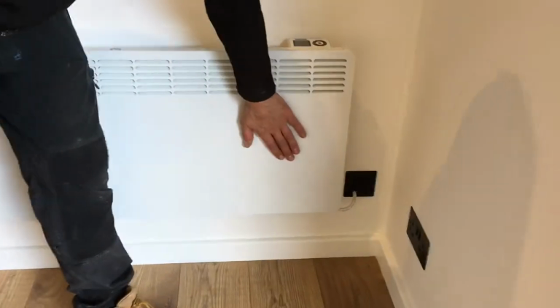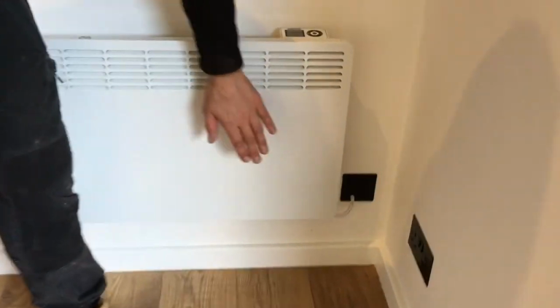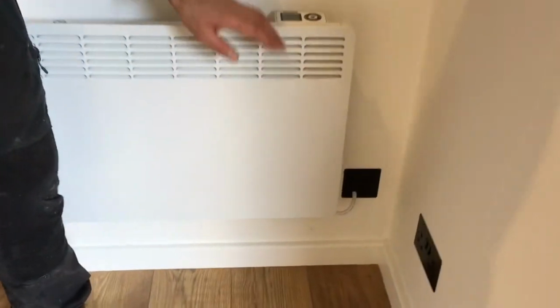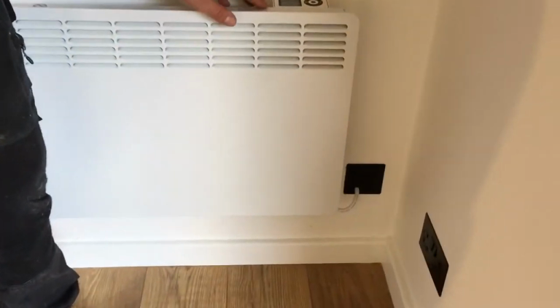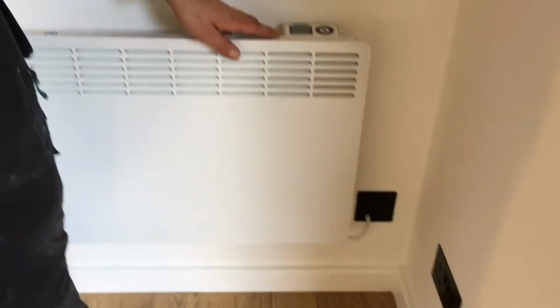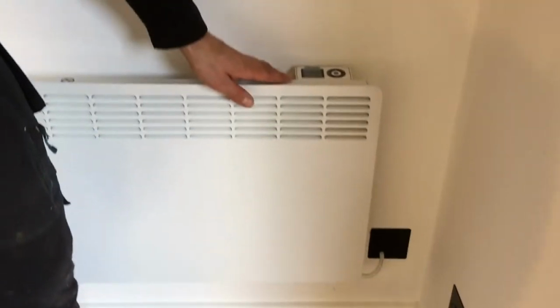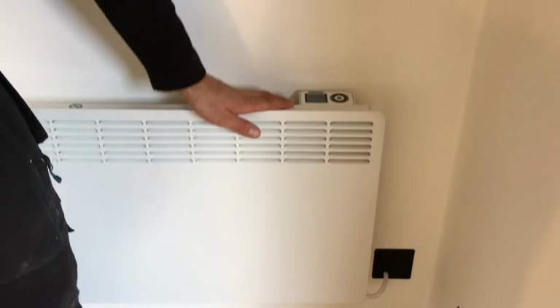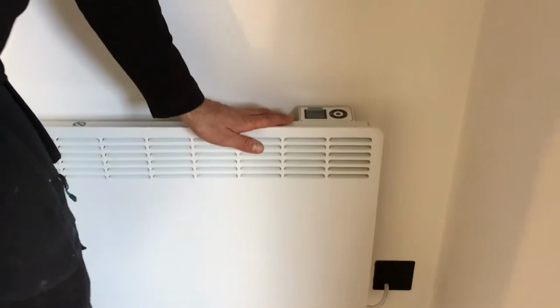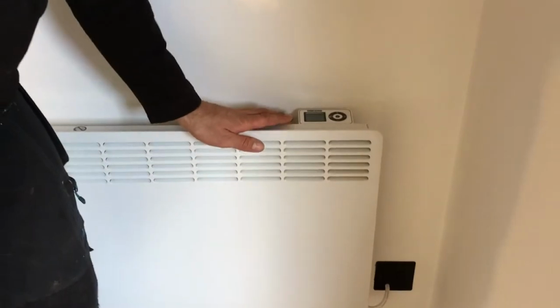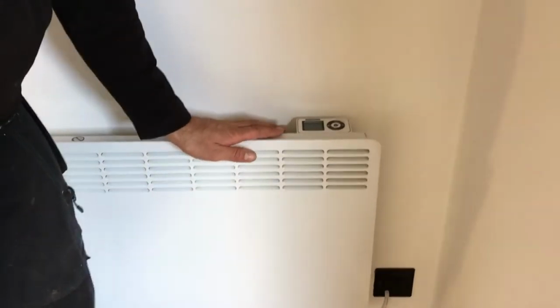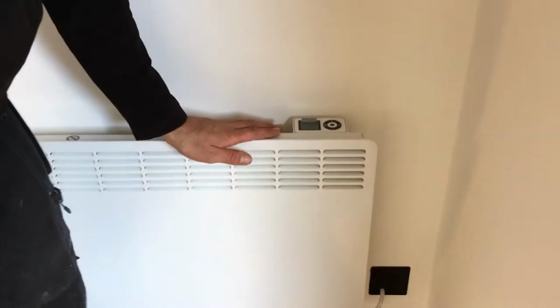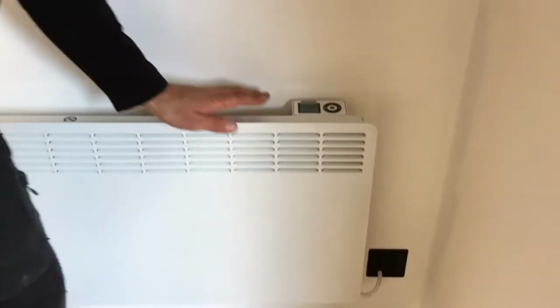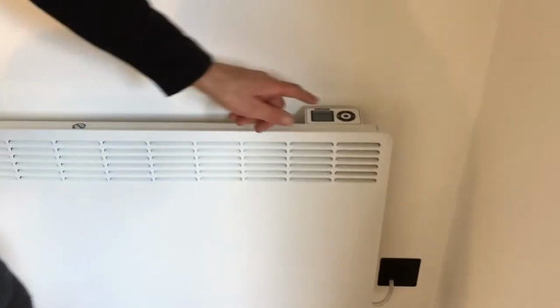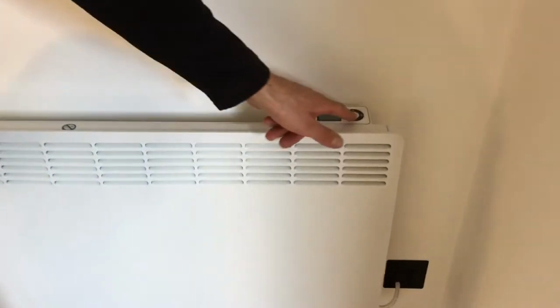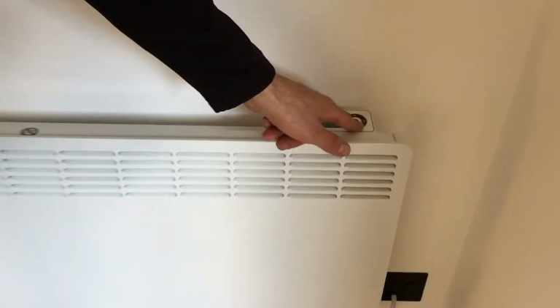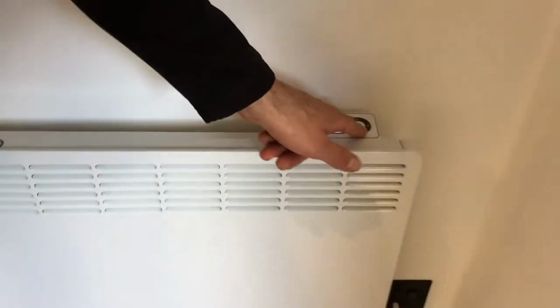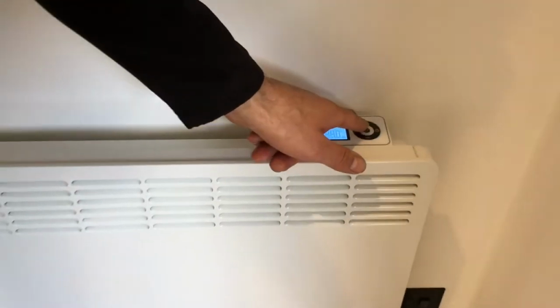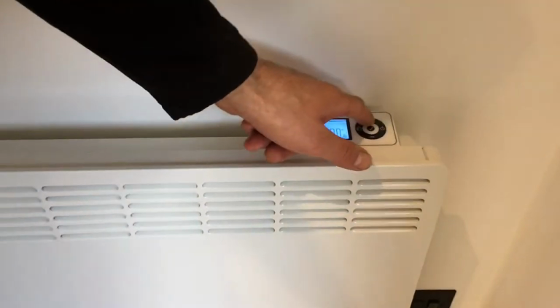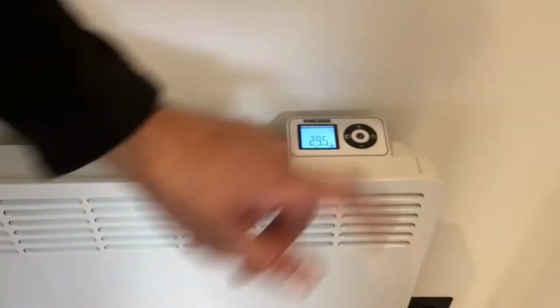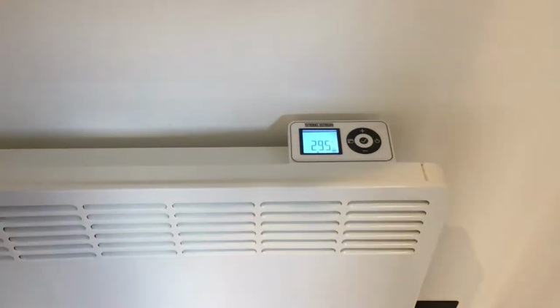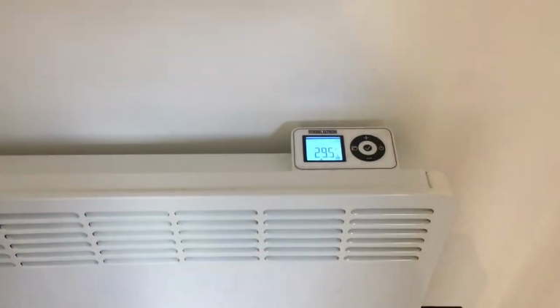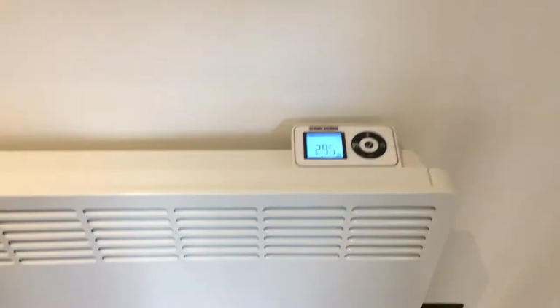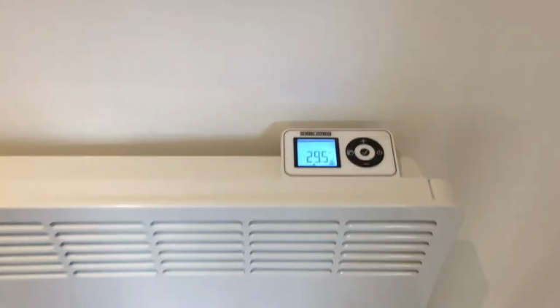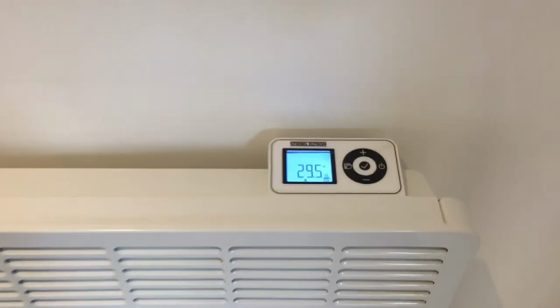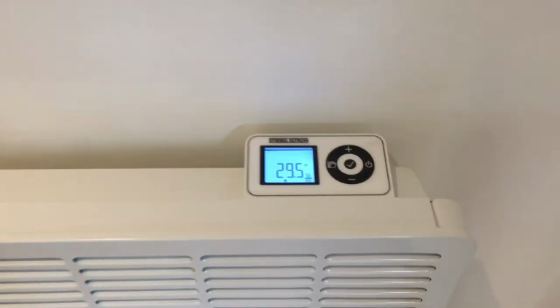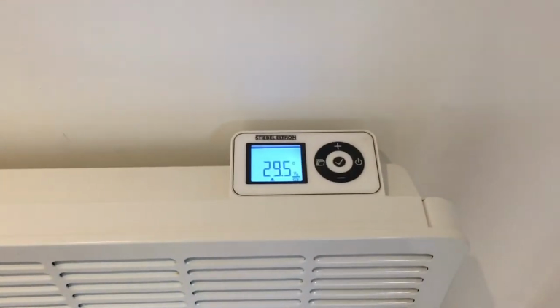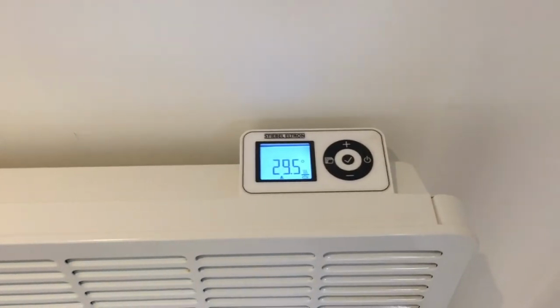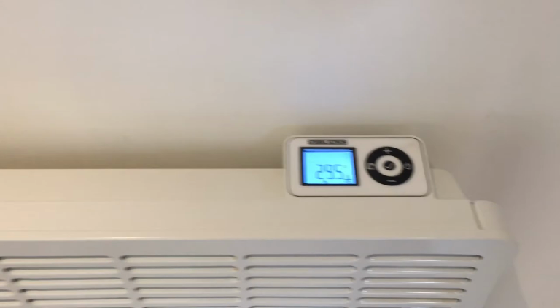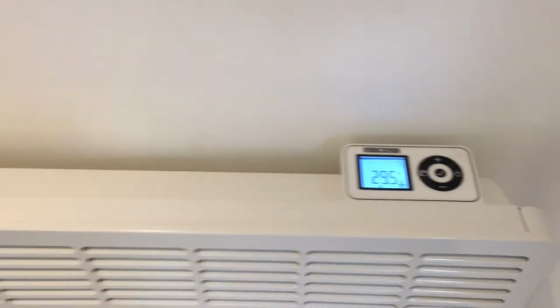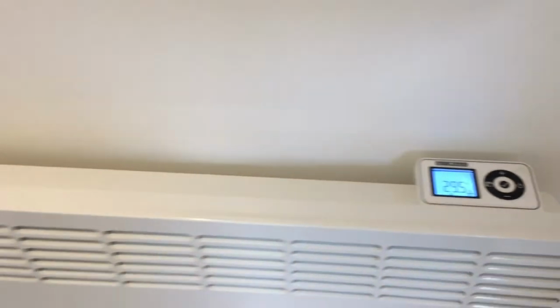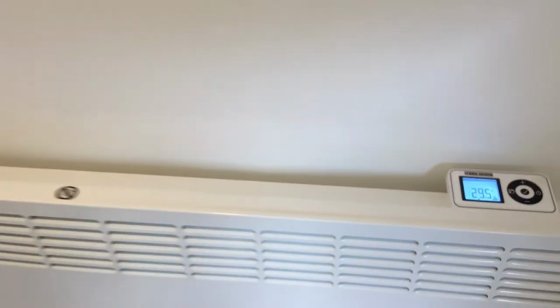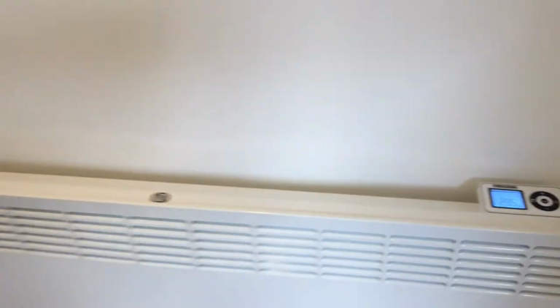There's a heater there knocking out plenty of heat — a three kilowatt heater with a digital timer. As you can see, you can set that so in the morning it's nice and warm when you come in.